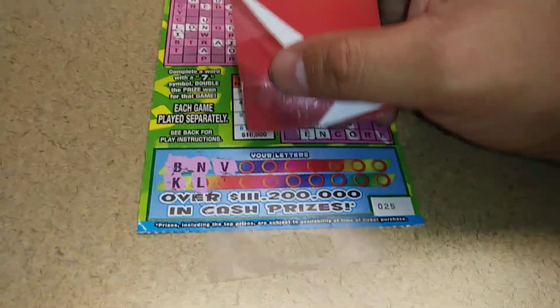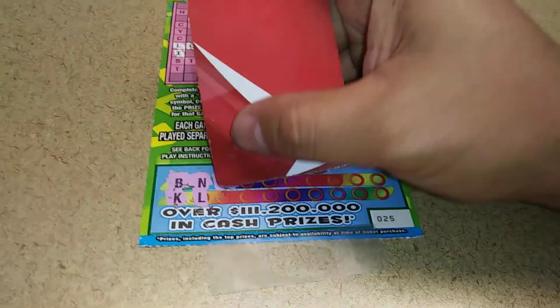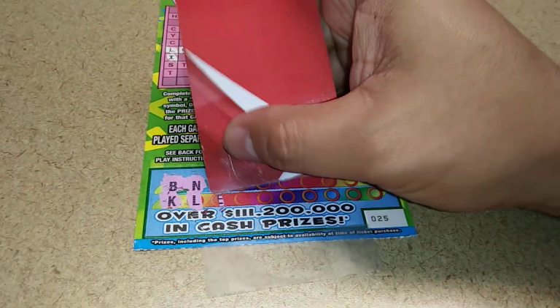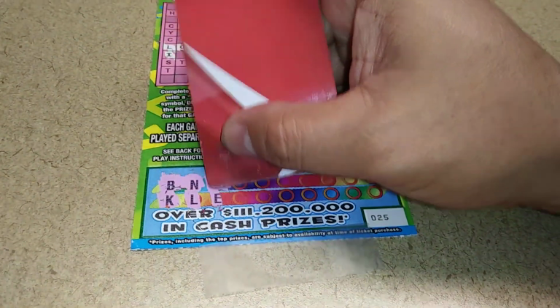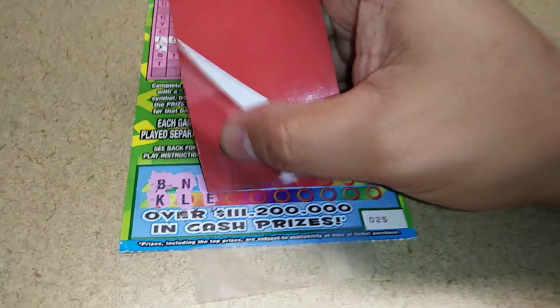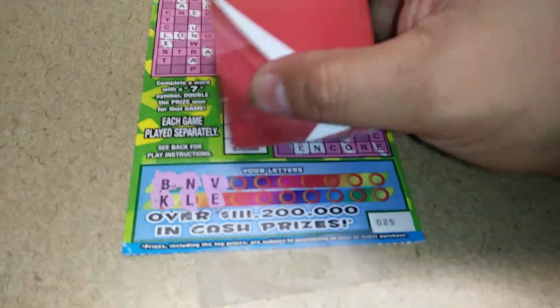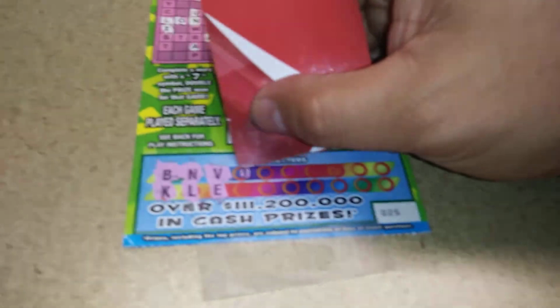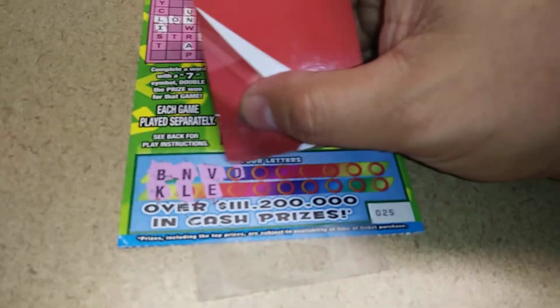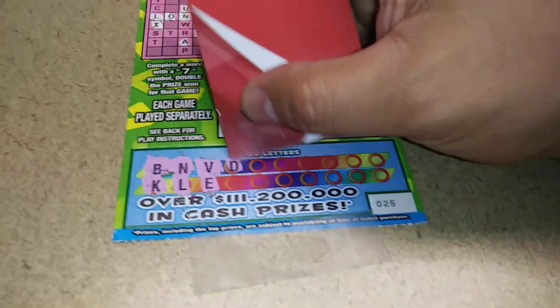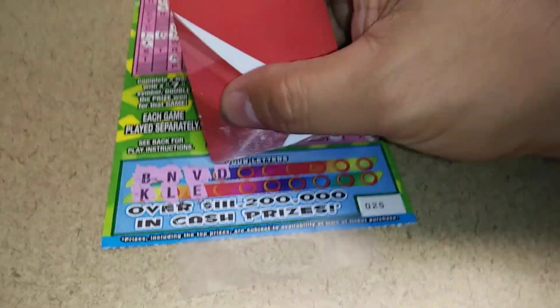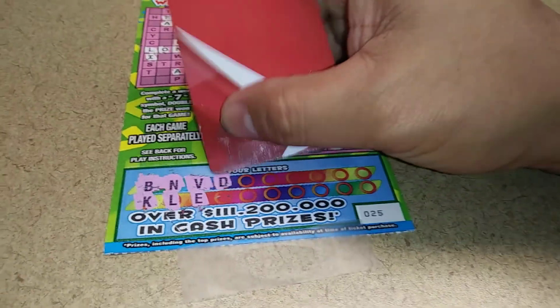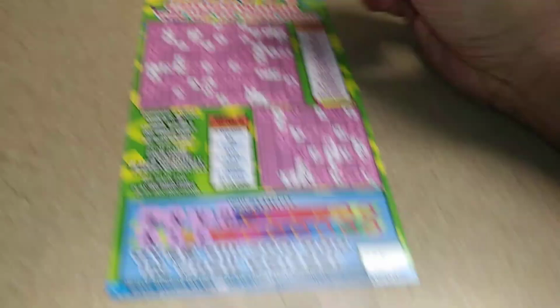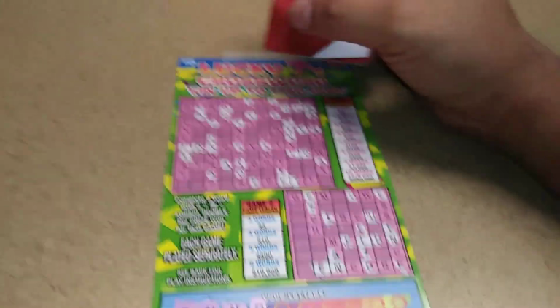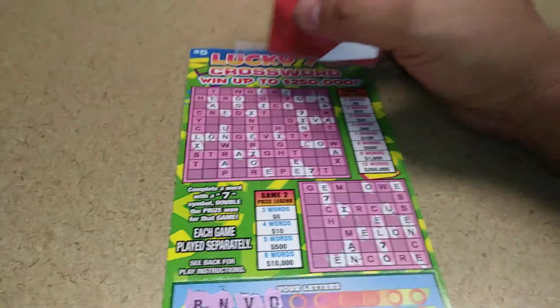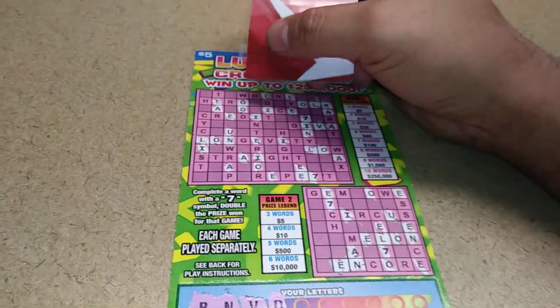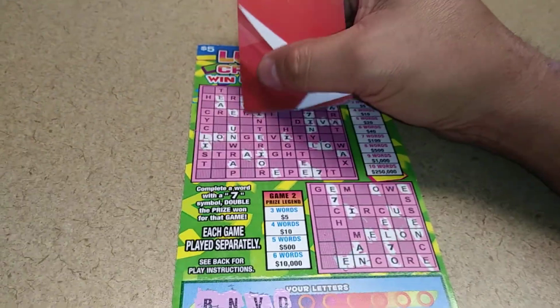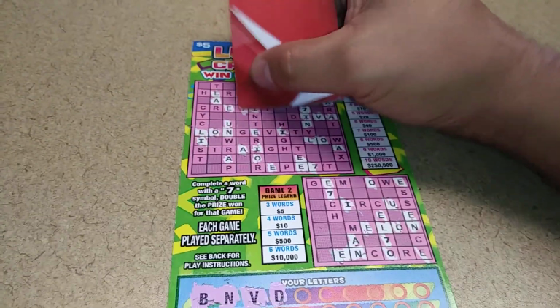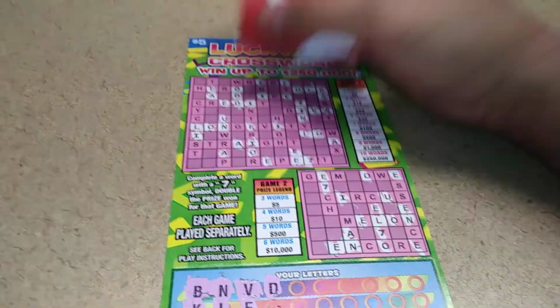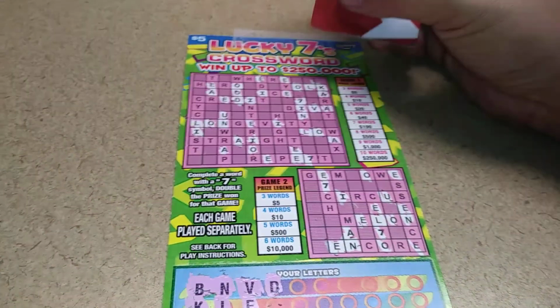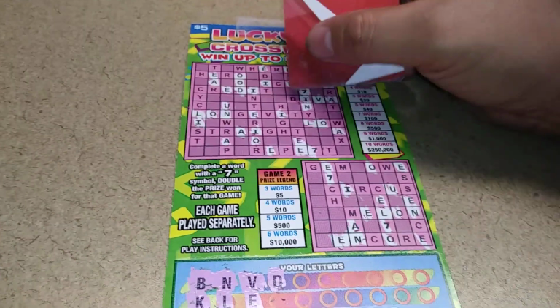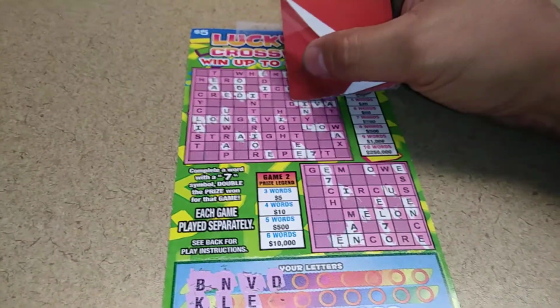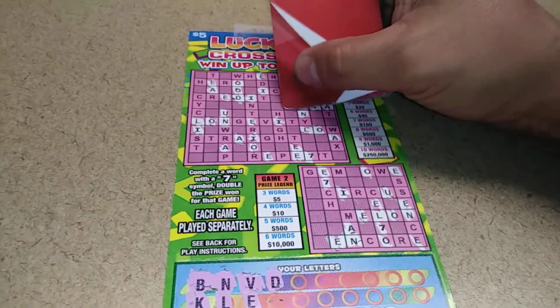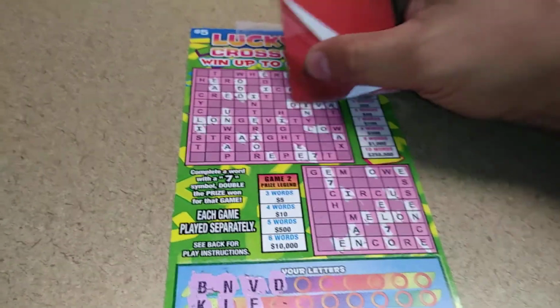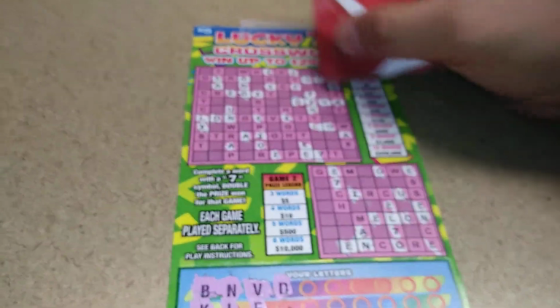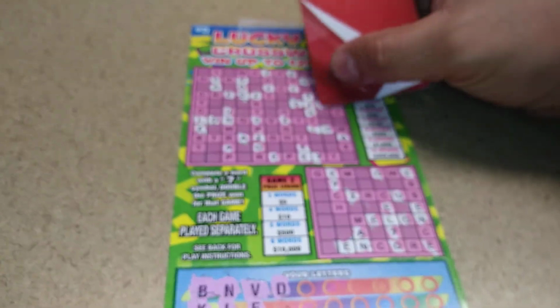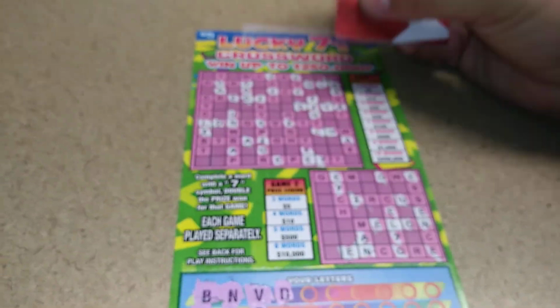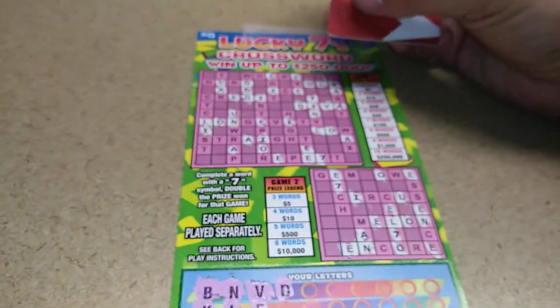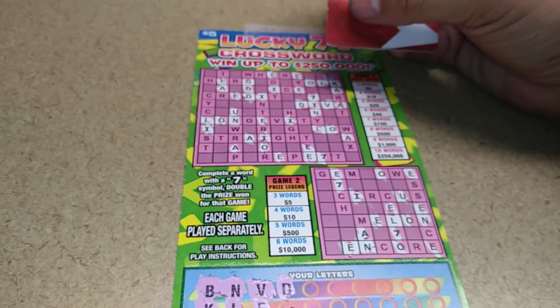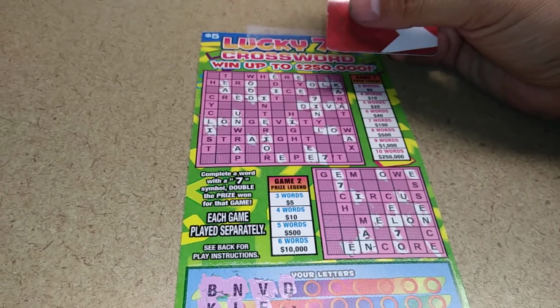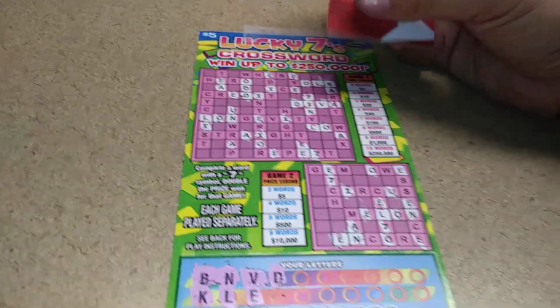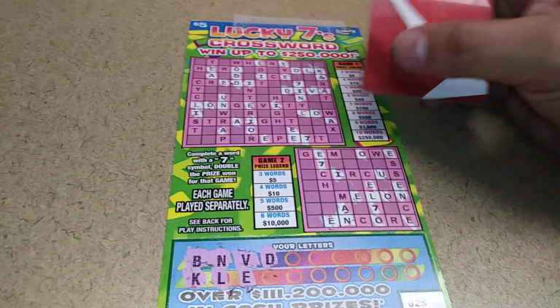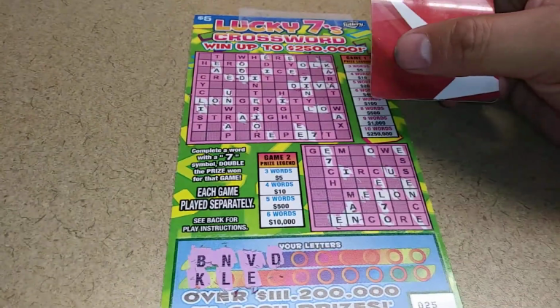Nothing else out of the ordinary. There's an E. A letter D — there's a D. We got the word Diva. So we have one word on top, one word down below.